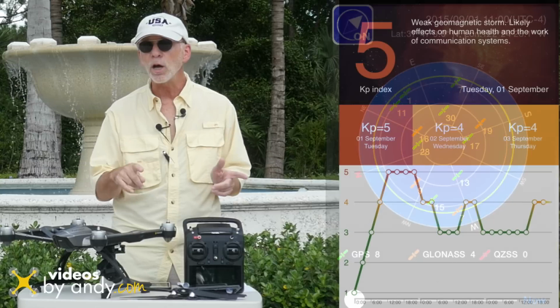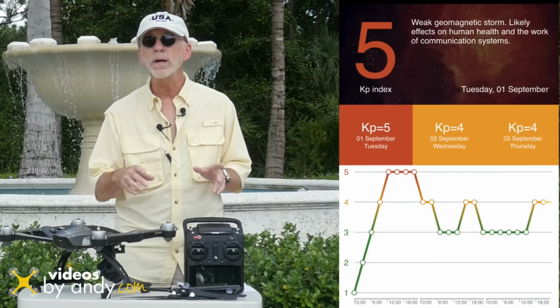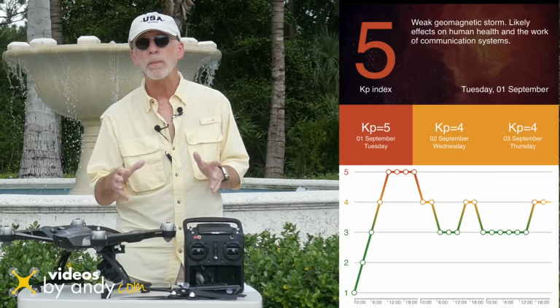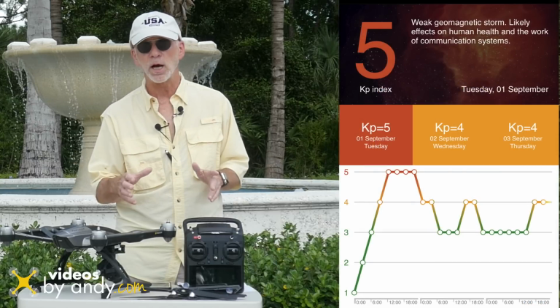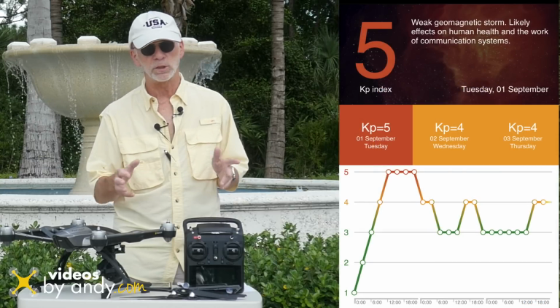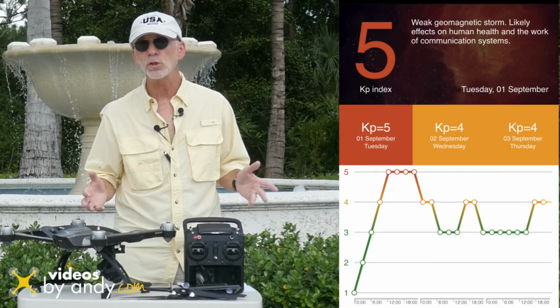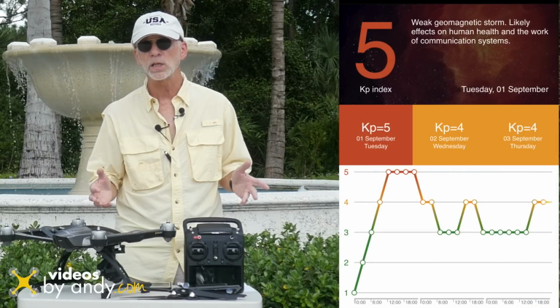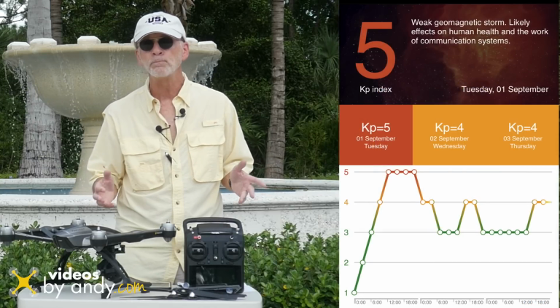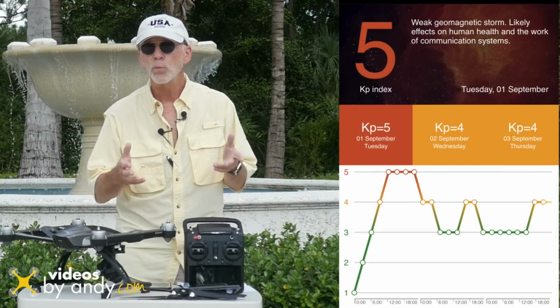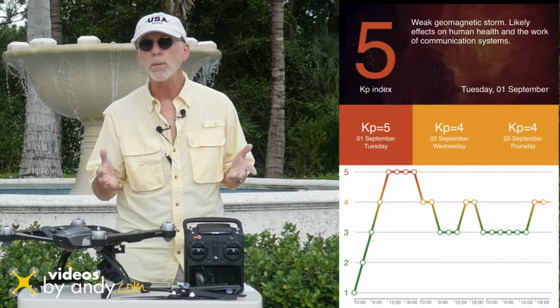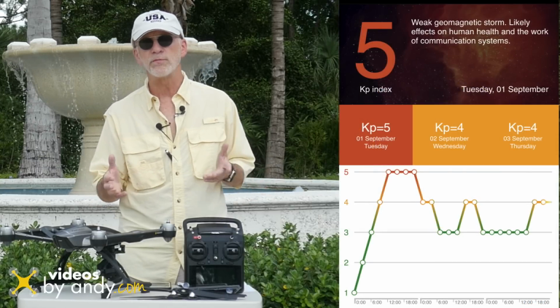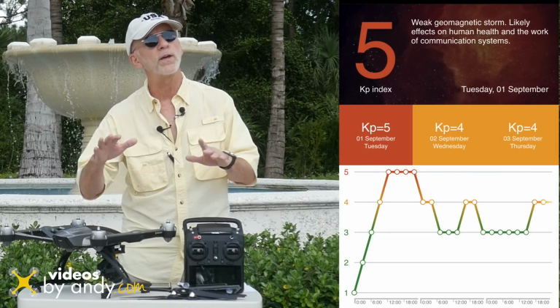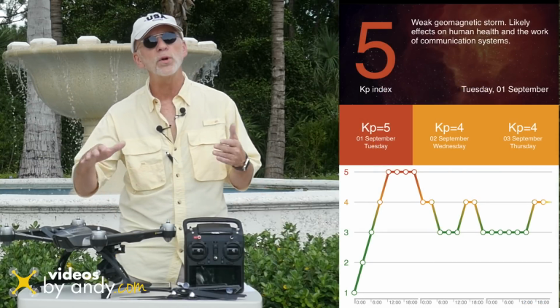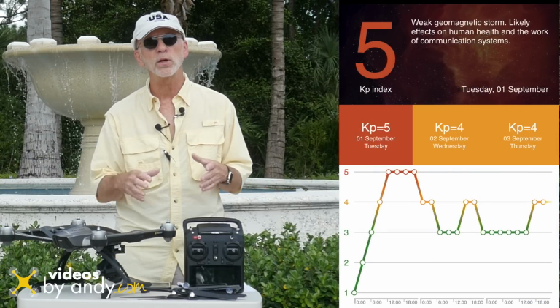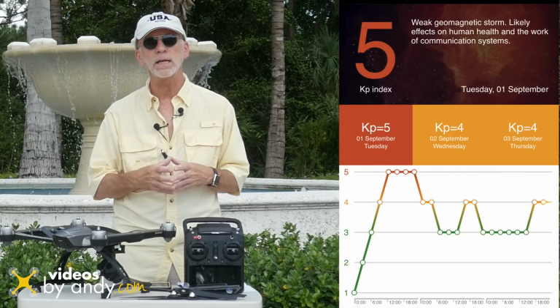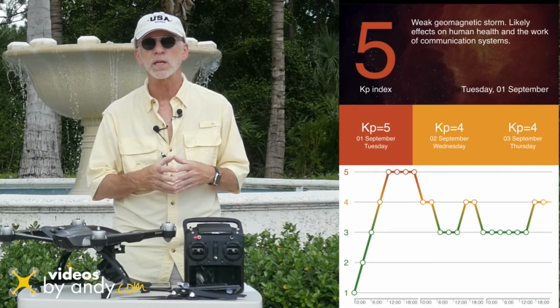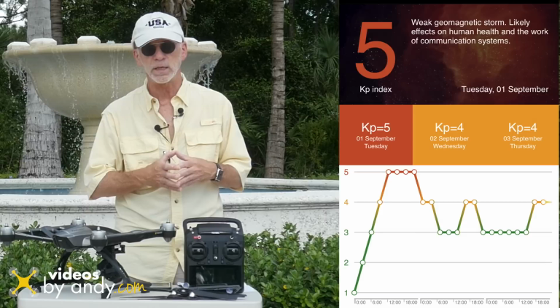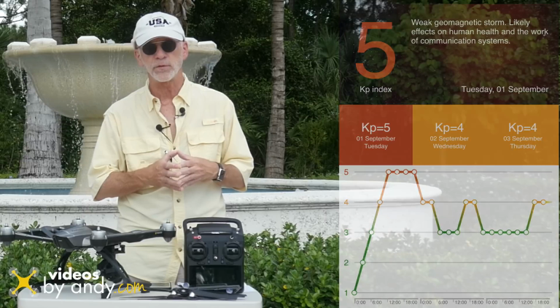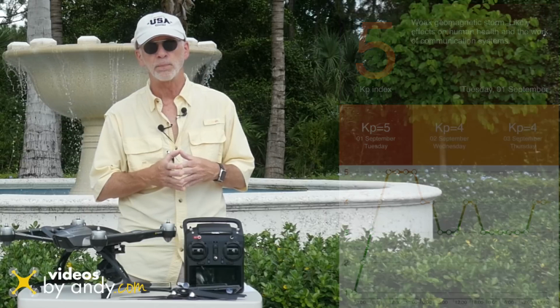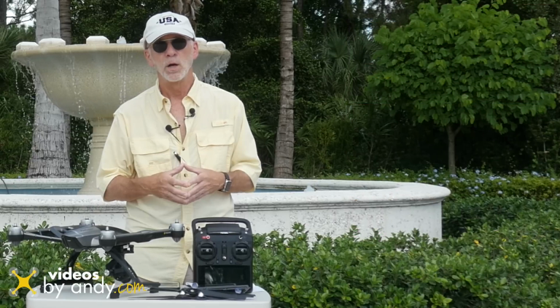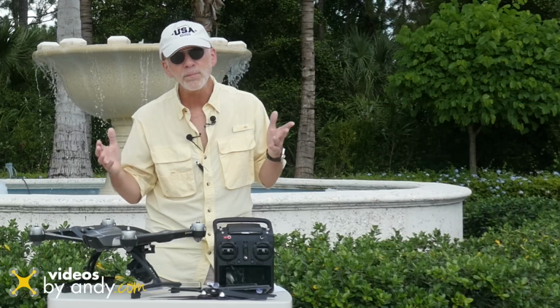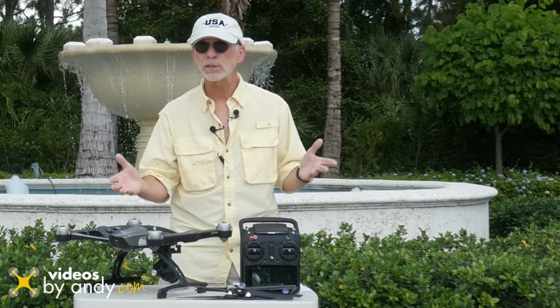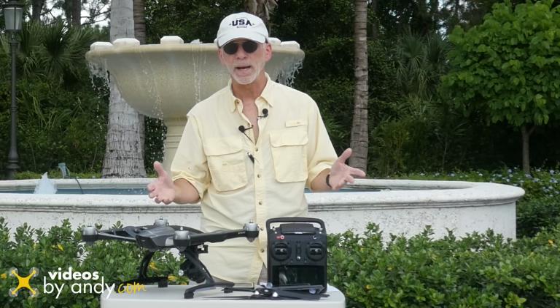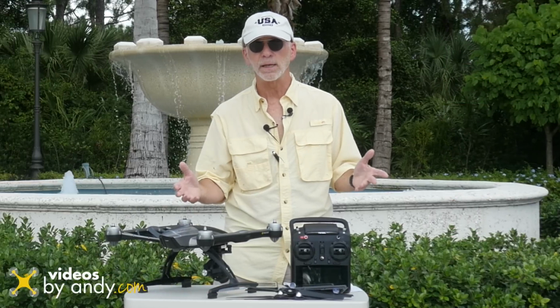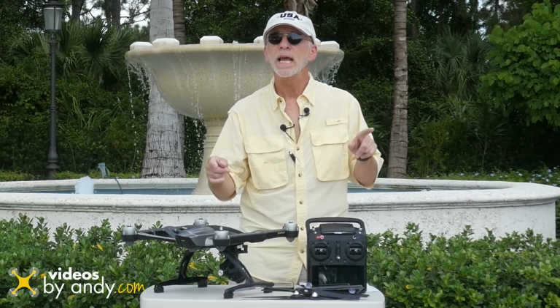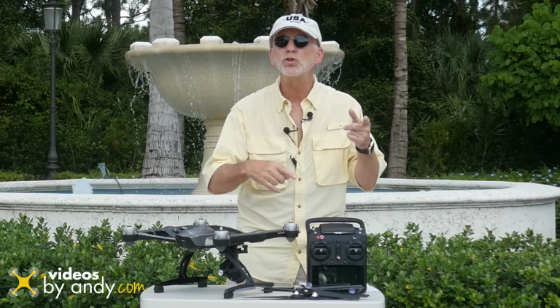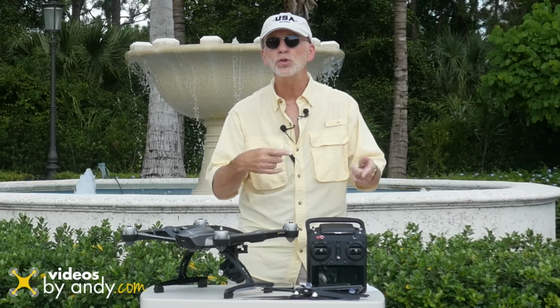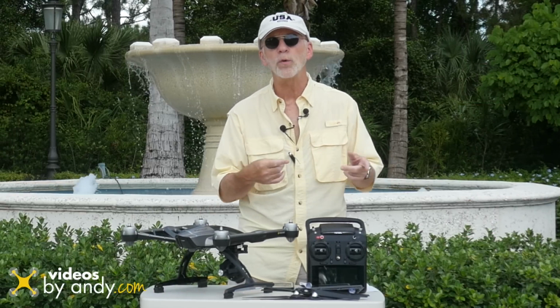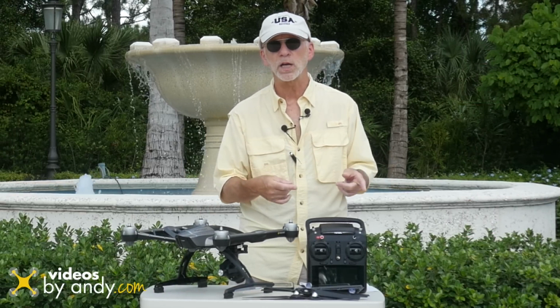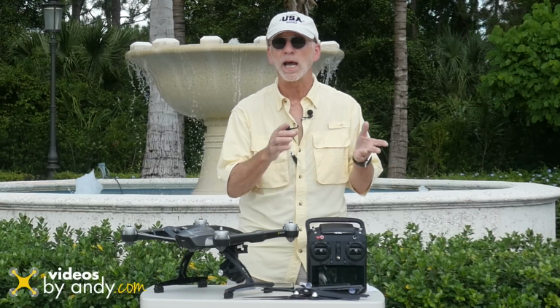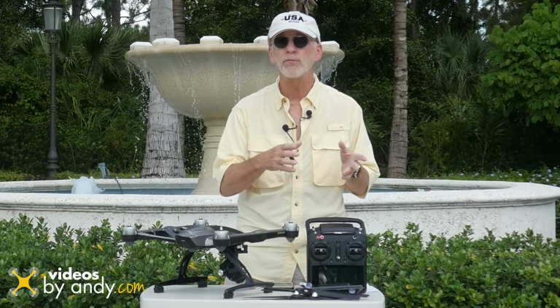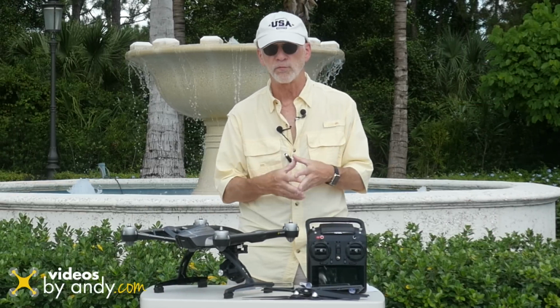The other one is magnetology. As you can see, today the number is at five — that's pretty much on the high end of the scale when it's safe to fly. While I'm not an expert on magnetology, these are two good reference guides to have before you fly.